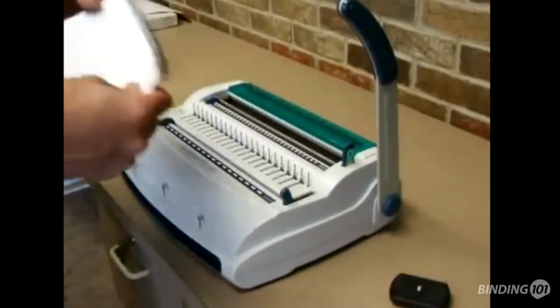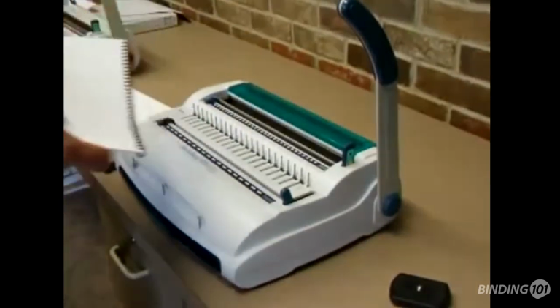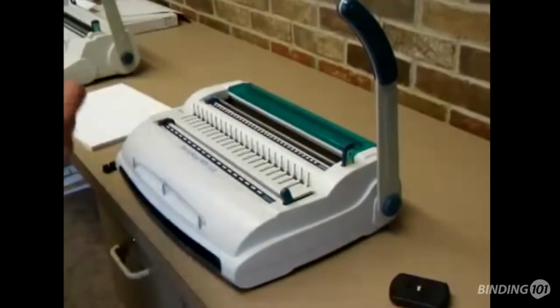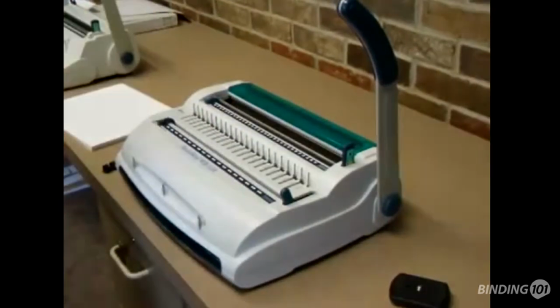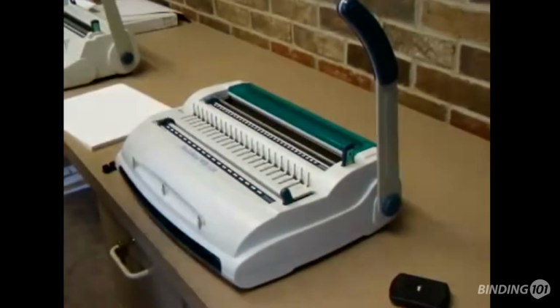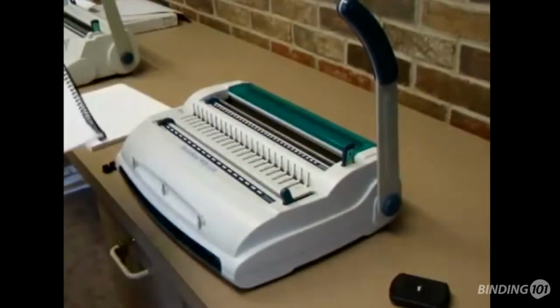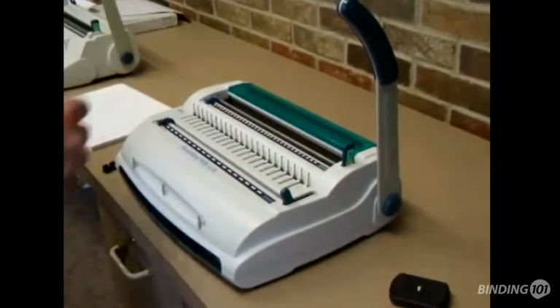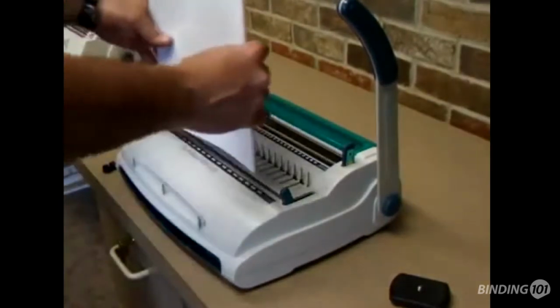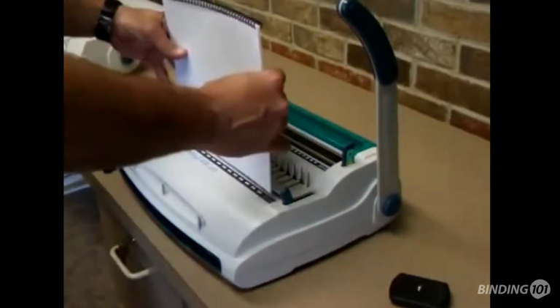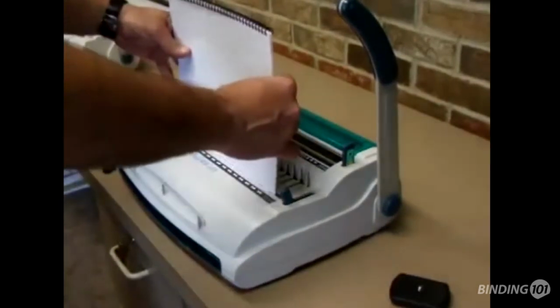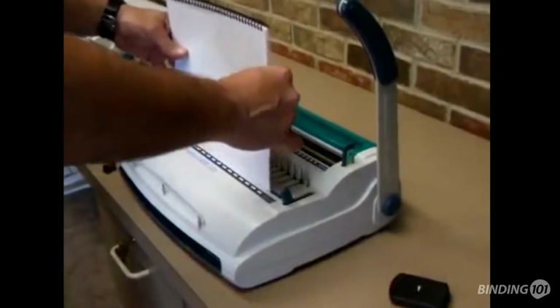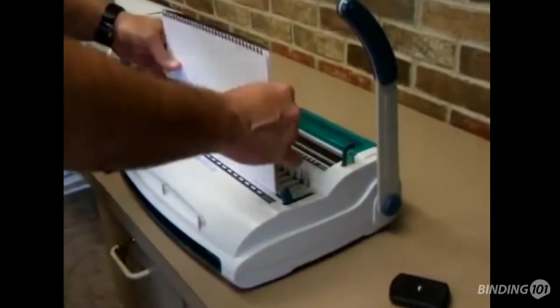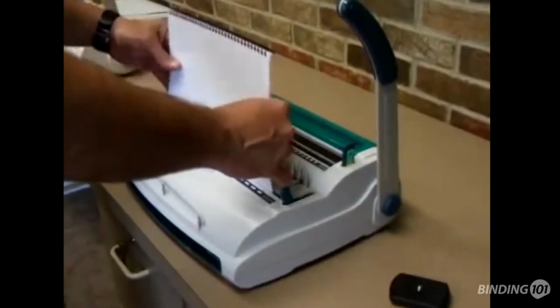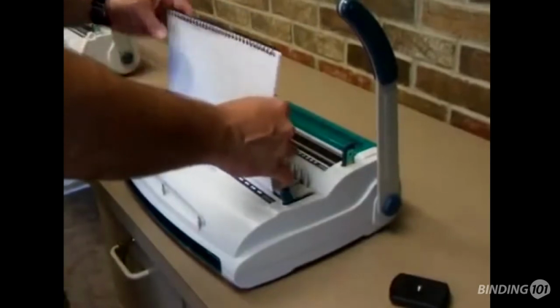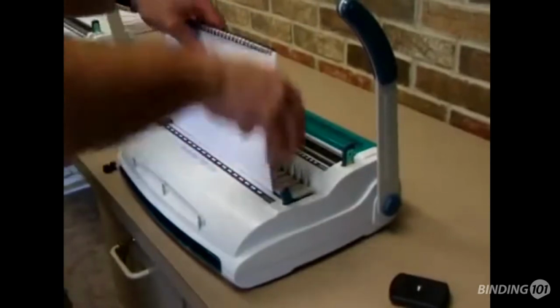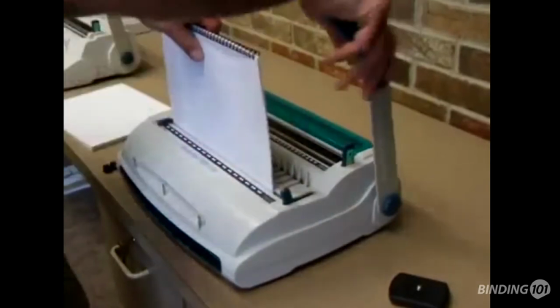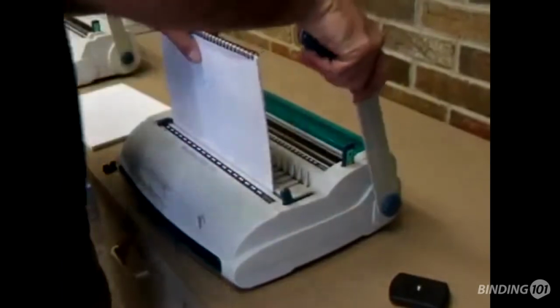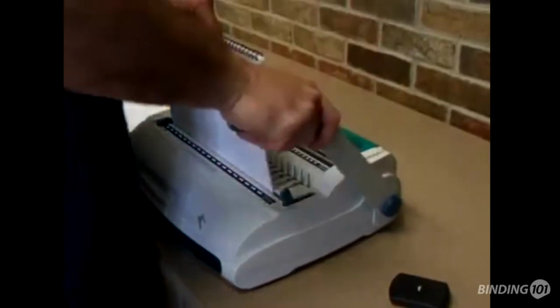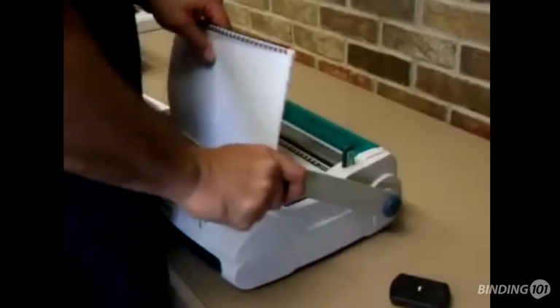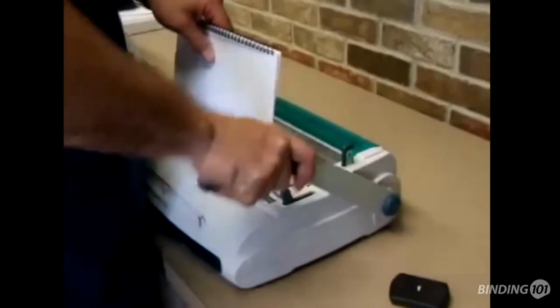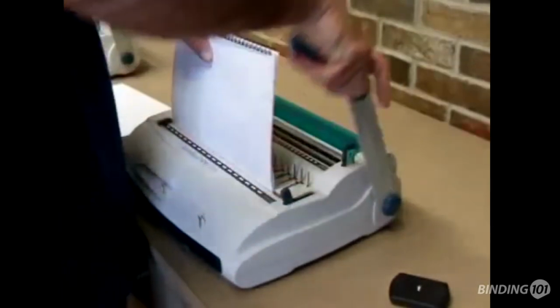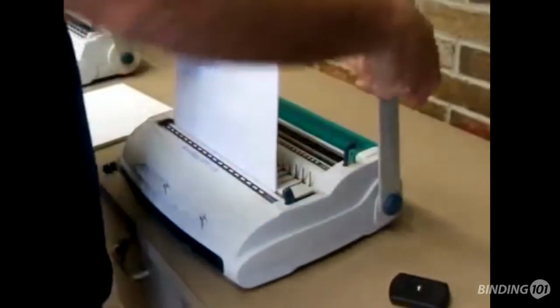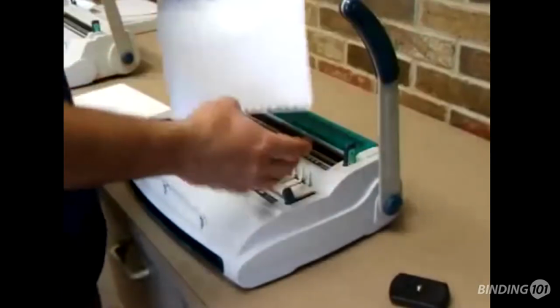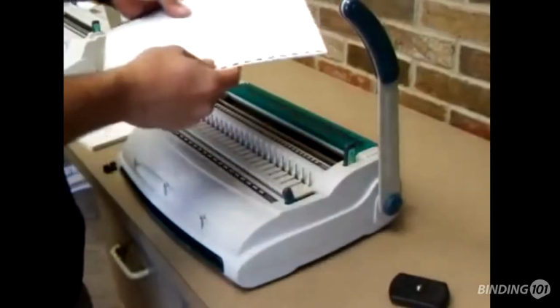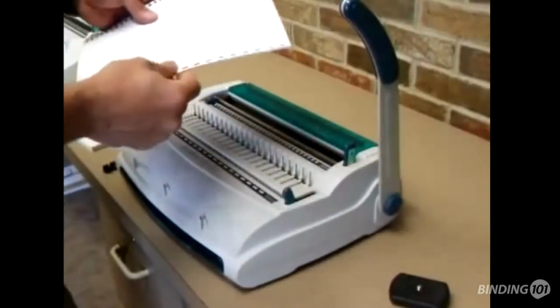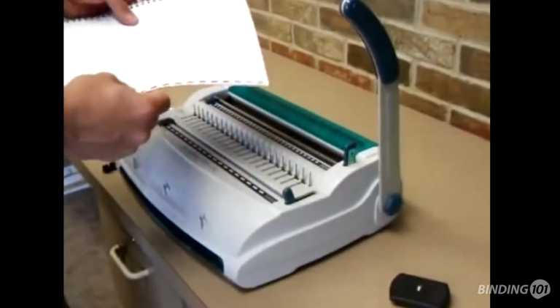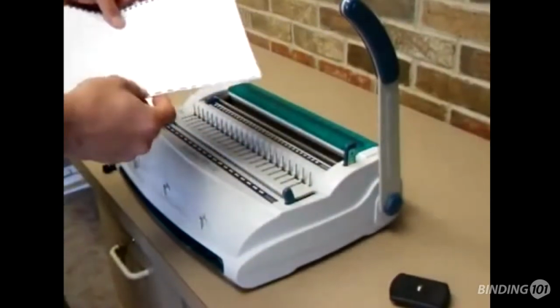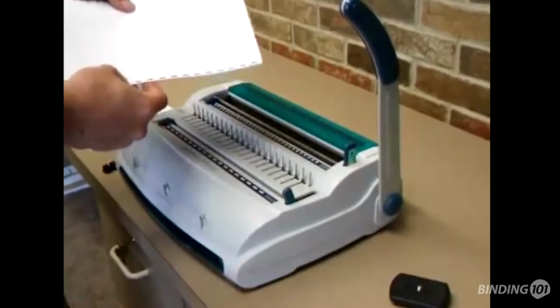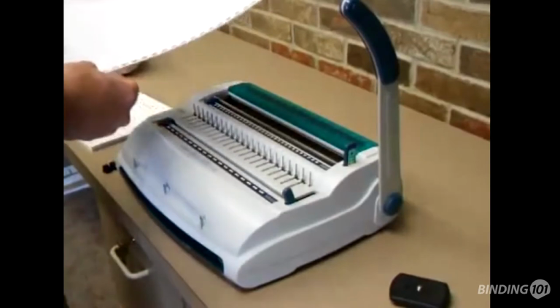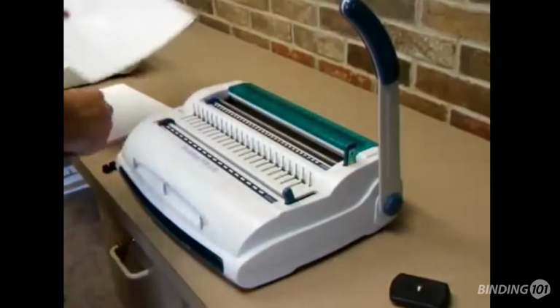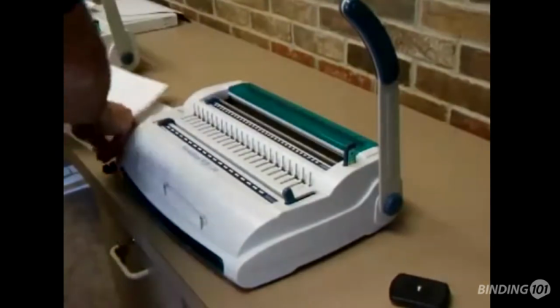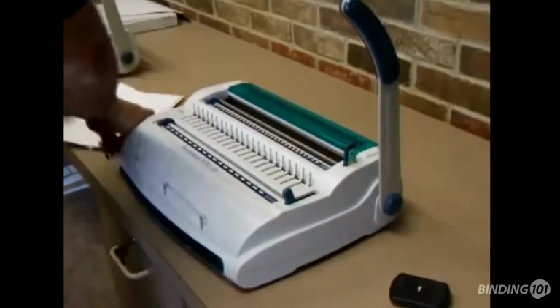Then I'll show you how to use the comb on the same piece of paper. I'm going to go ahead and put it in, pull the closer shut down, punch the holes.